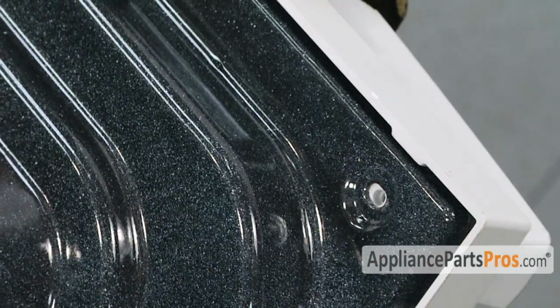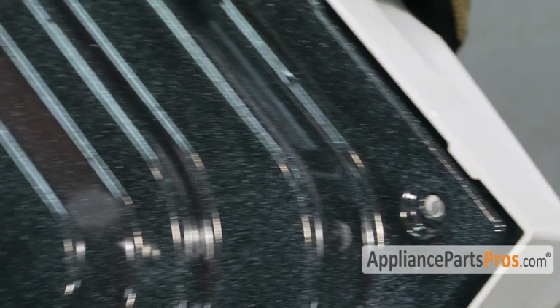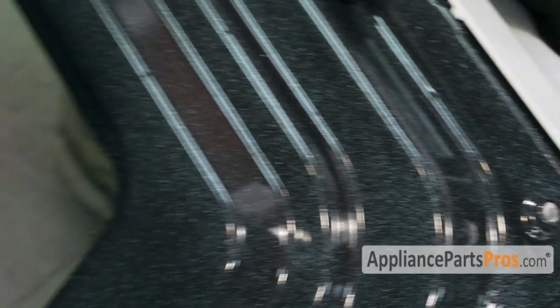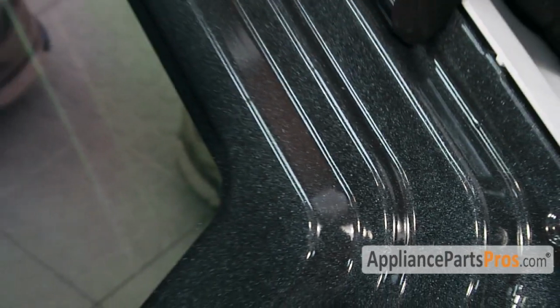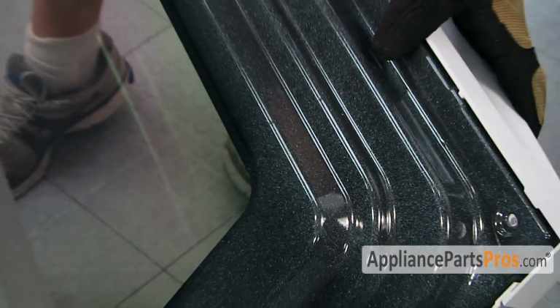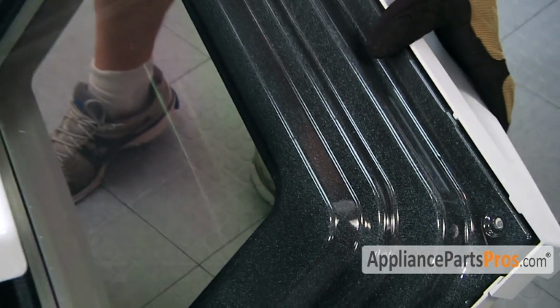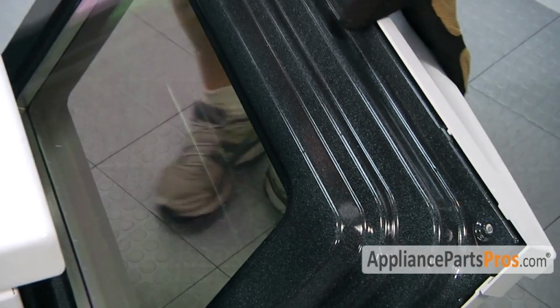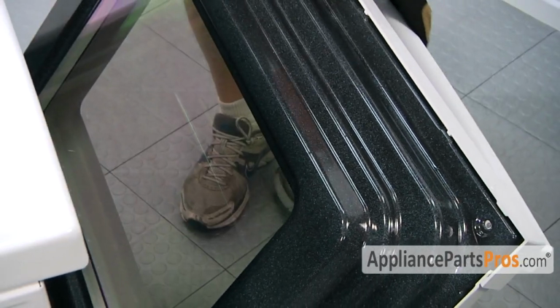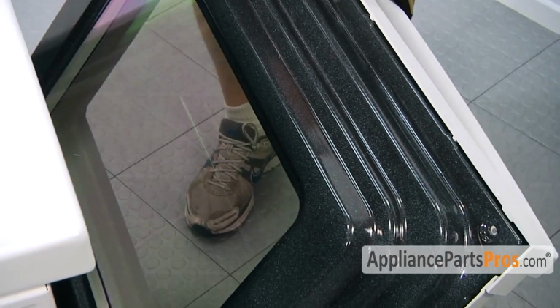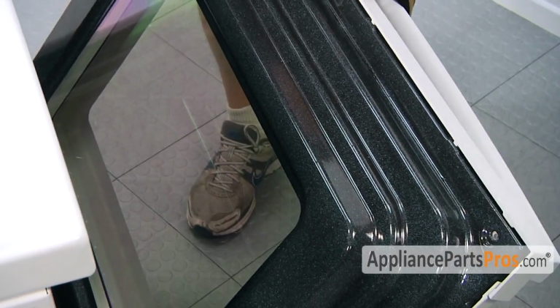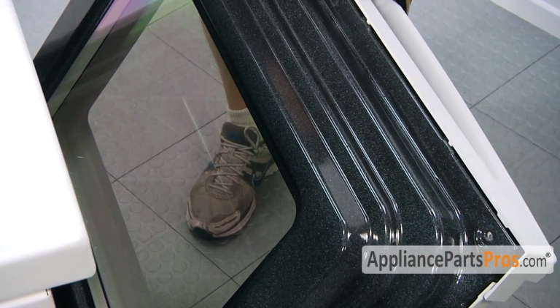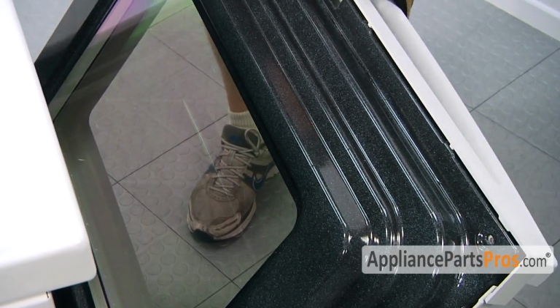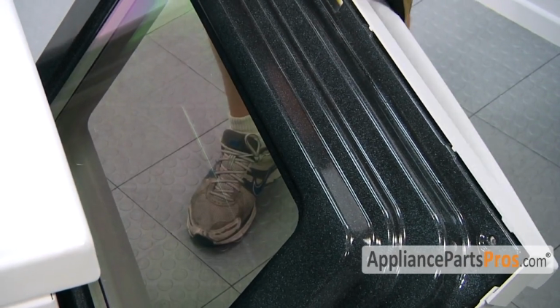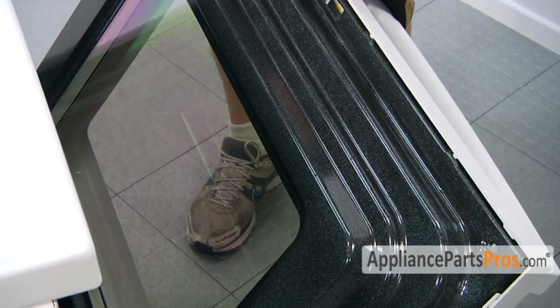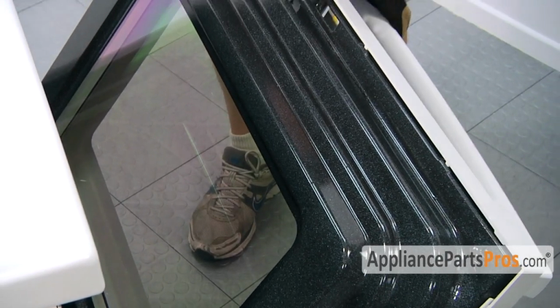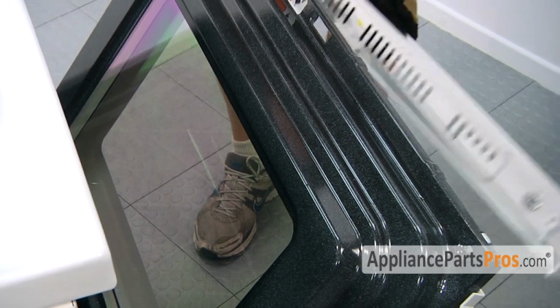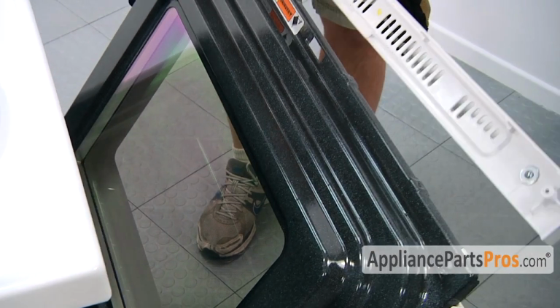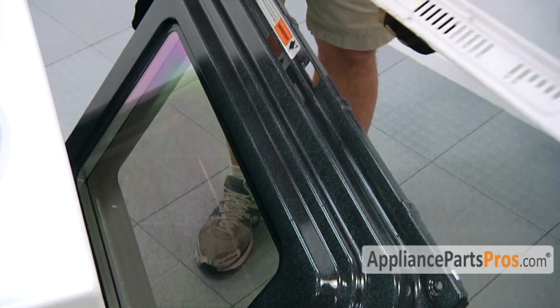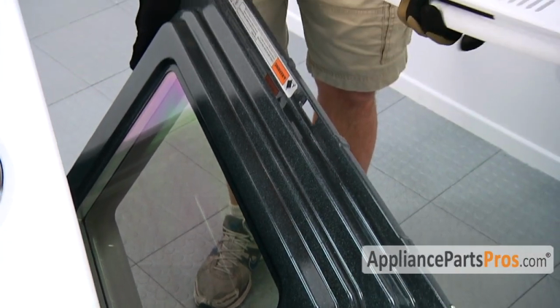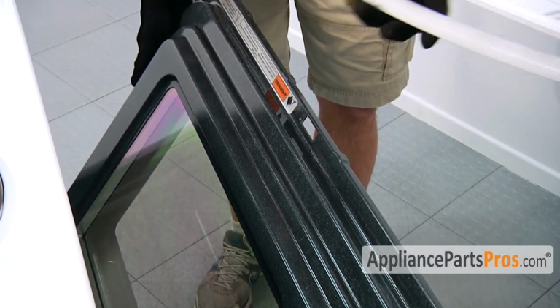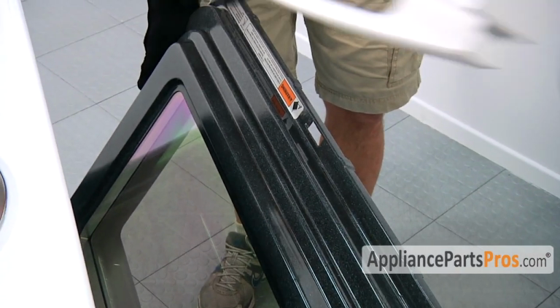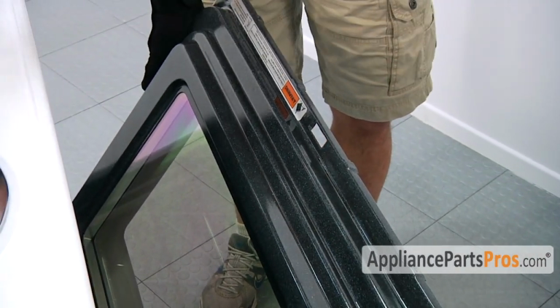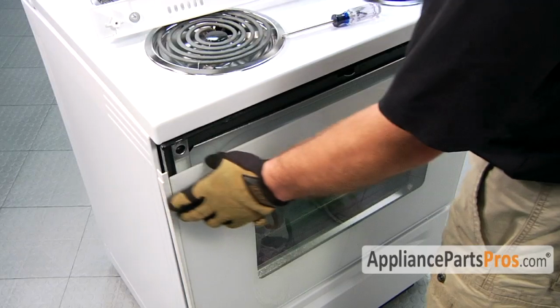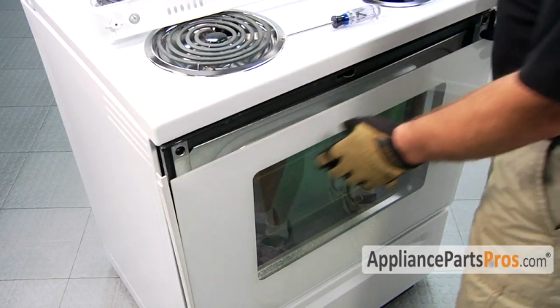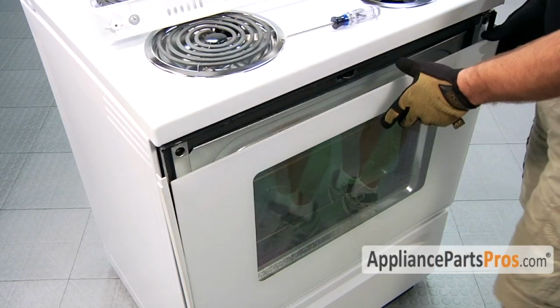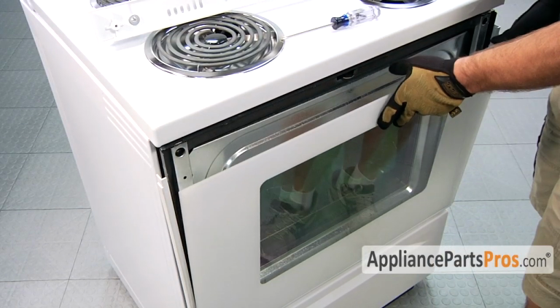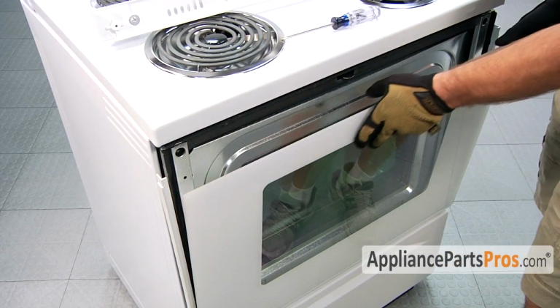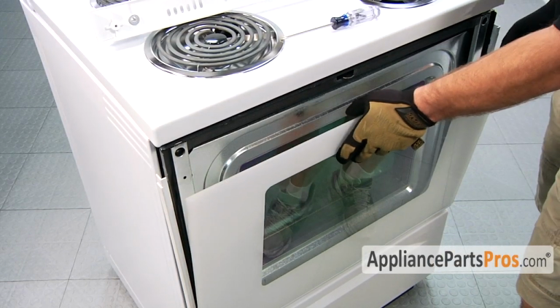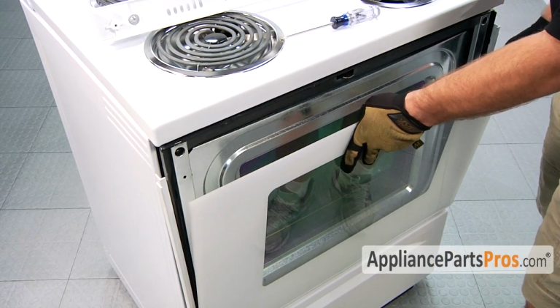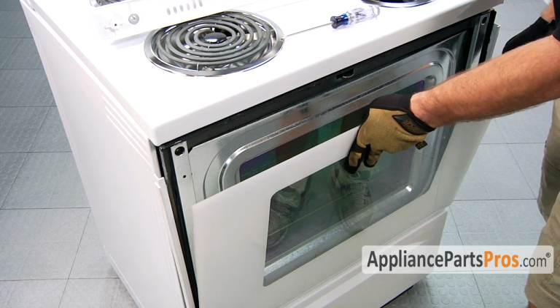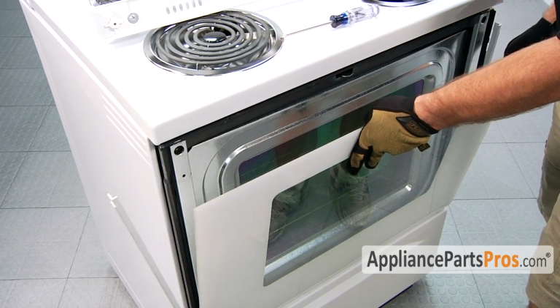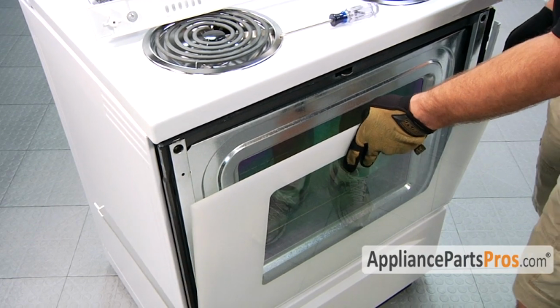Once you have the two screws out, if your glass is still there, make sure you hold it so it doesn't fall off, and then you can lift the trim off. If your glass is still in one piece, go ahead and lift it out of the bottom rail.